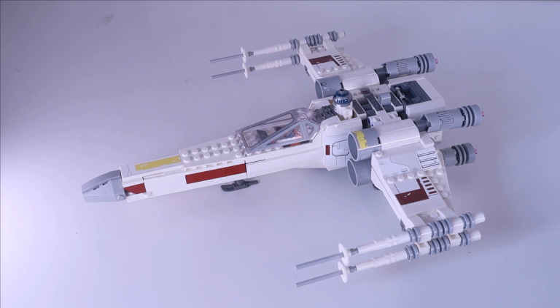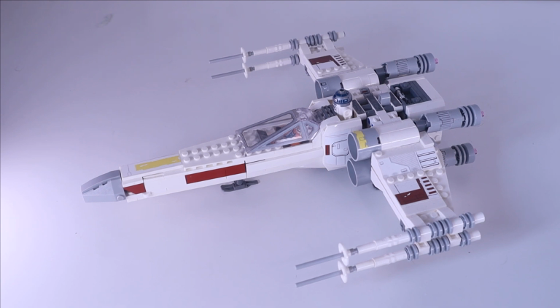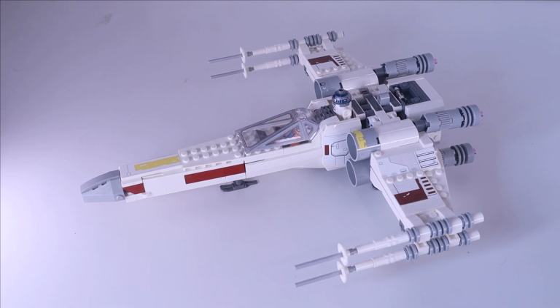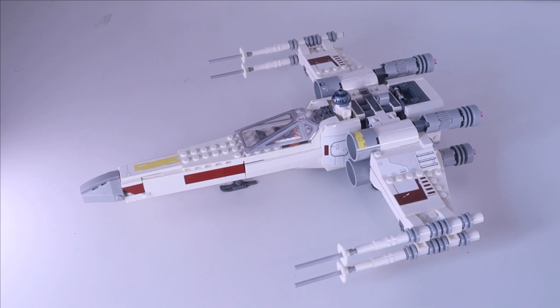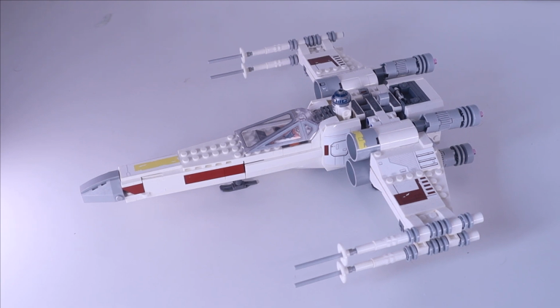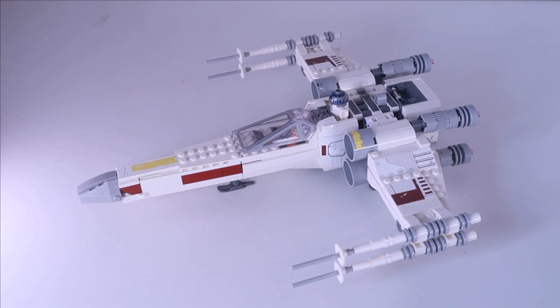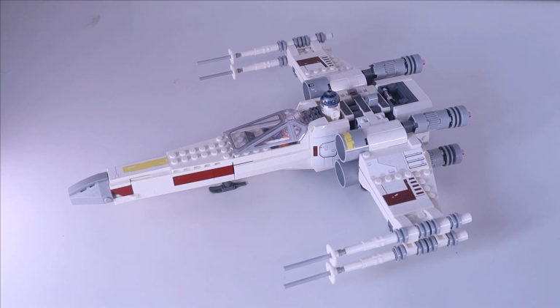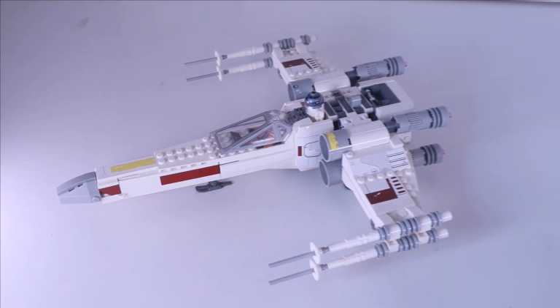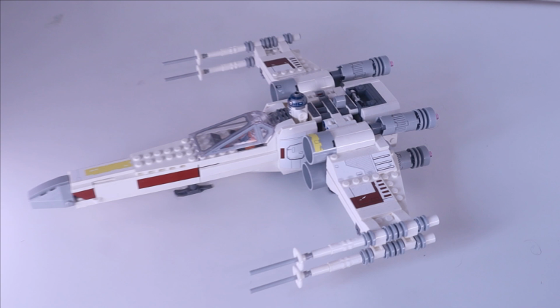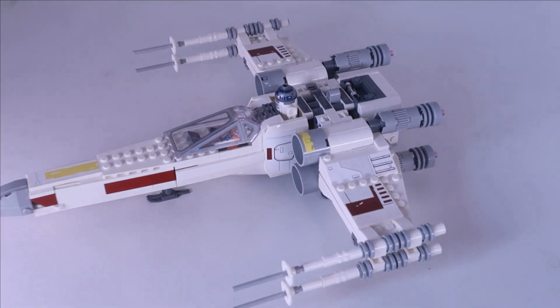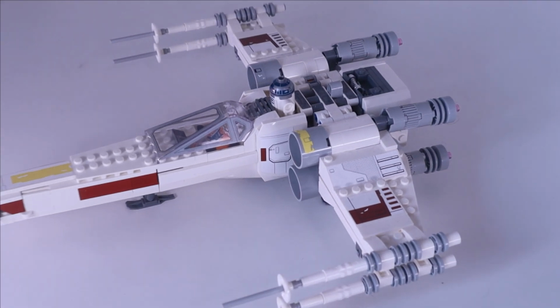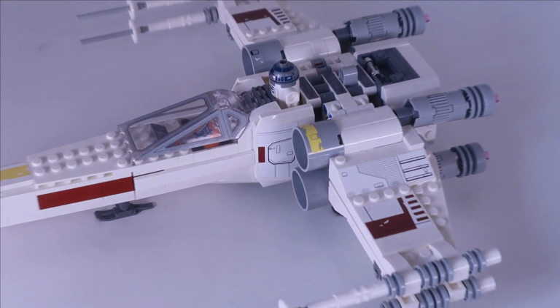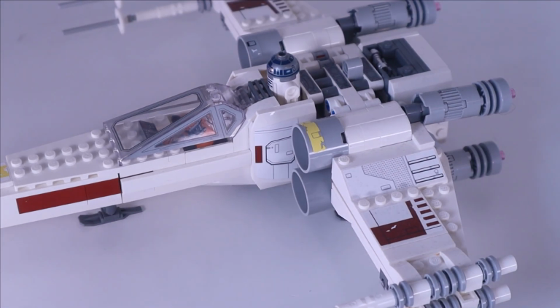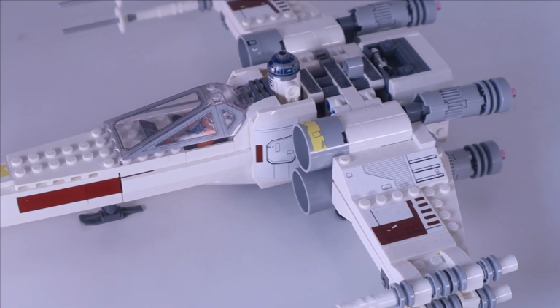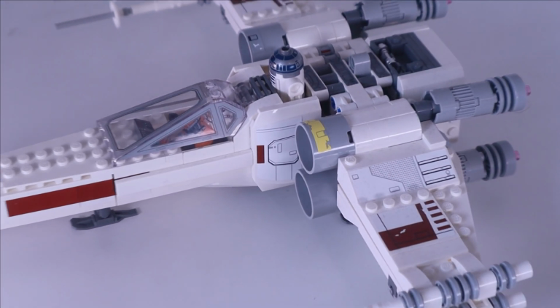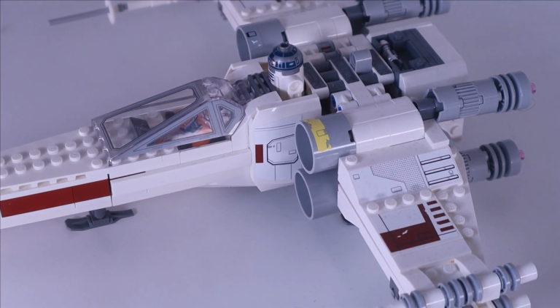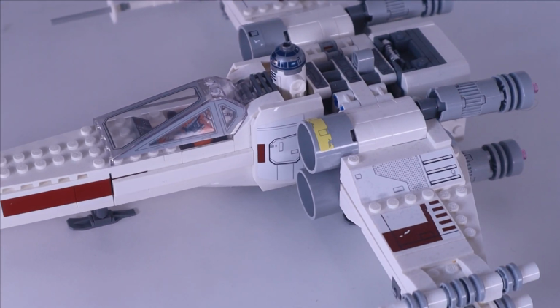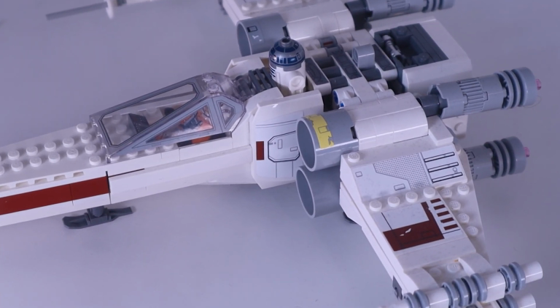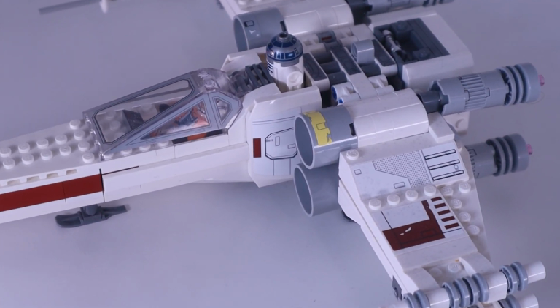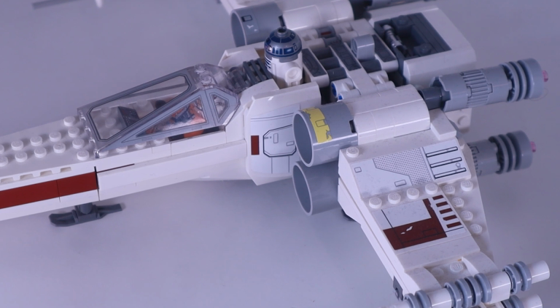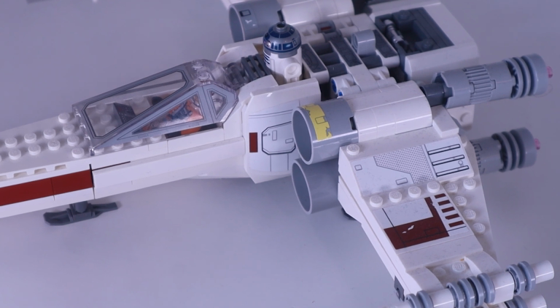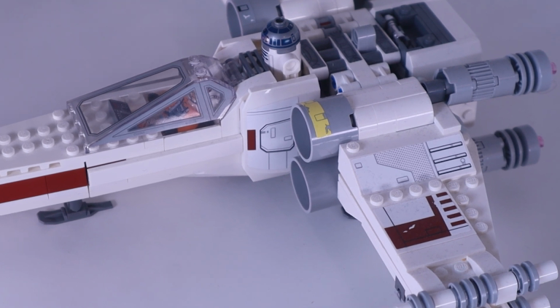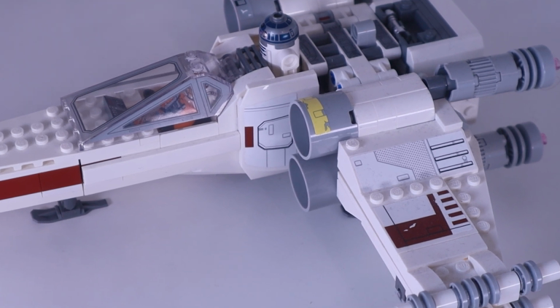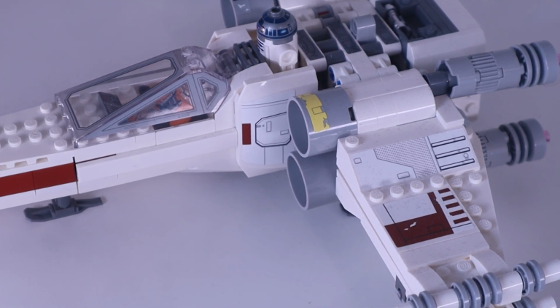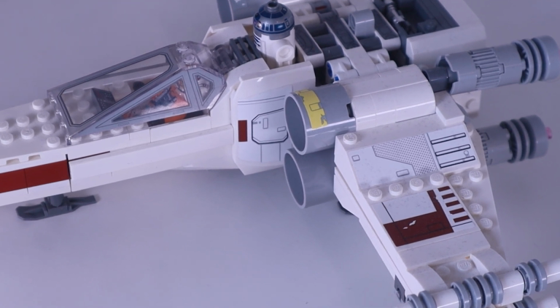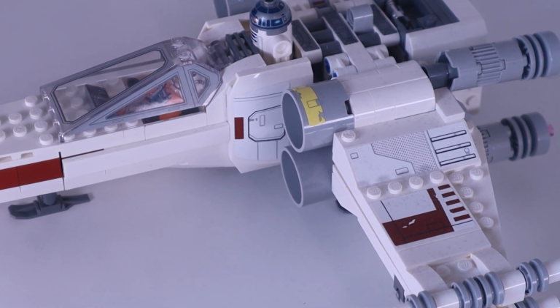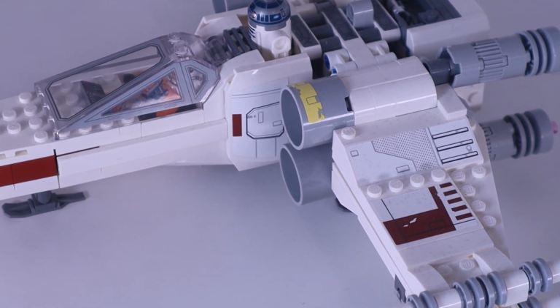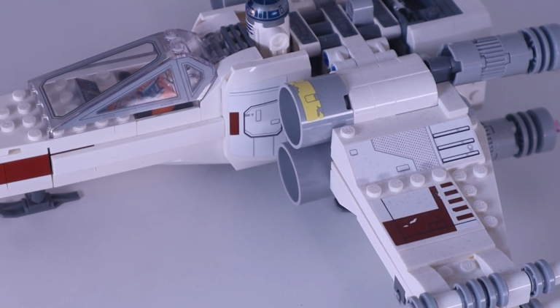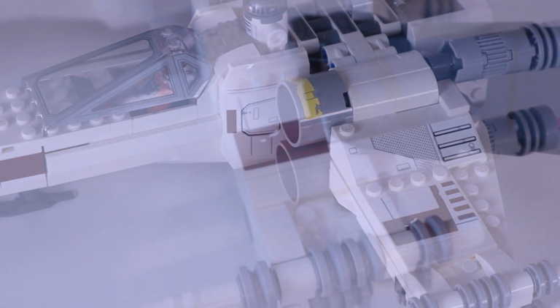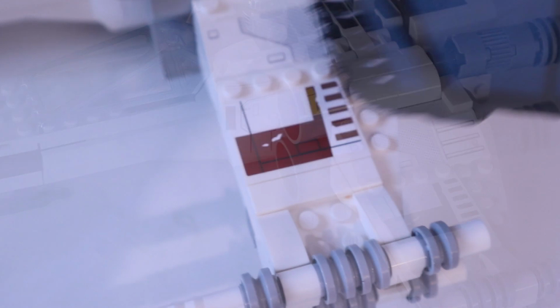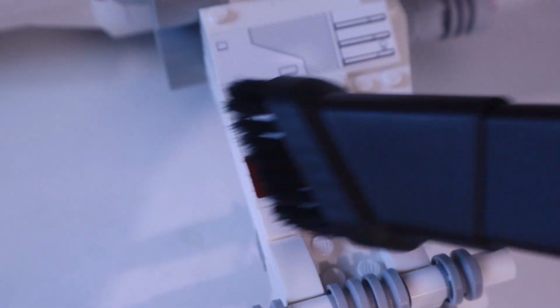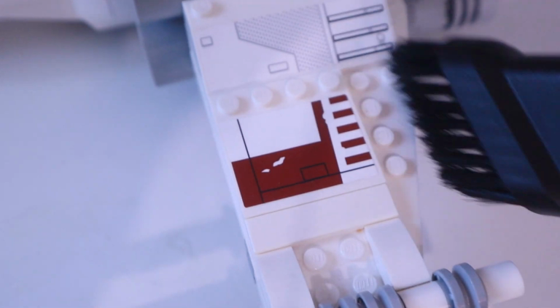The surface isn't flat, but as you can see by the wing section there is quite a lot of dust build-up between those little gaps and everything. So we're going to take a closer look at that and see if this vacuum cleaner can remove that dust as well.